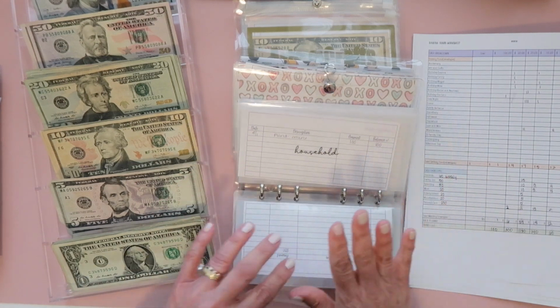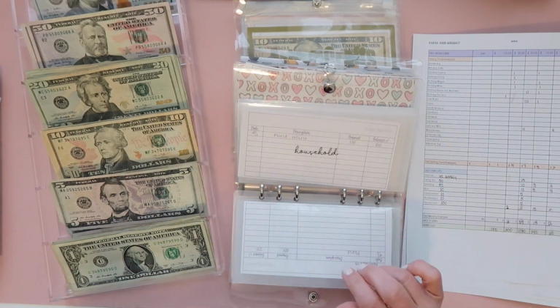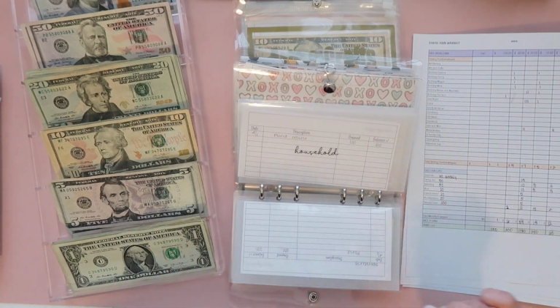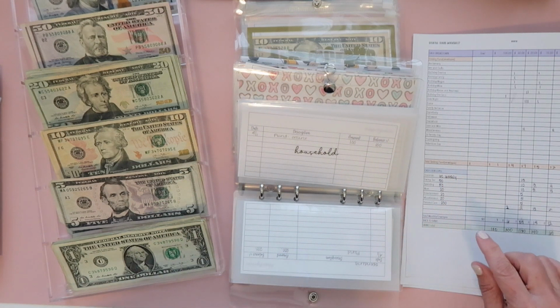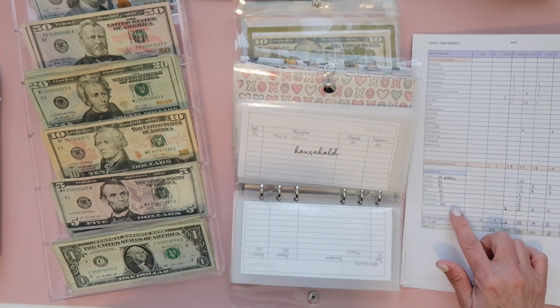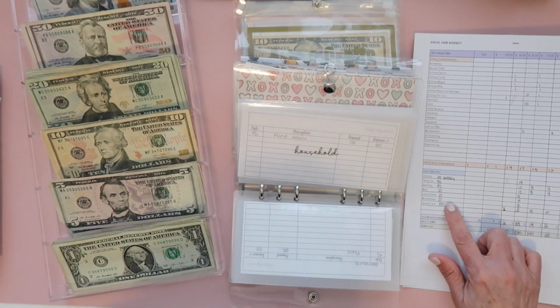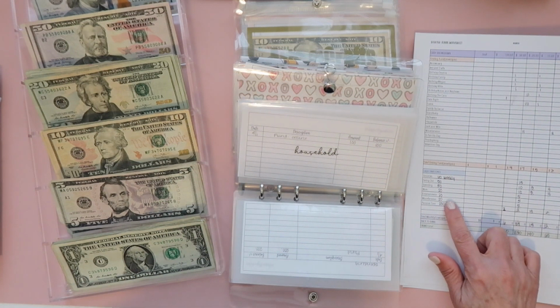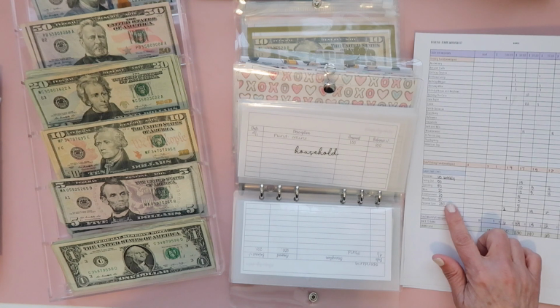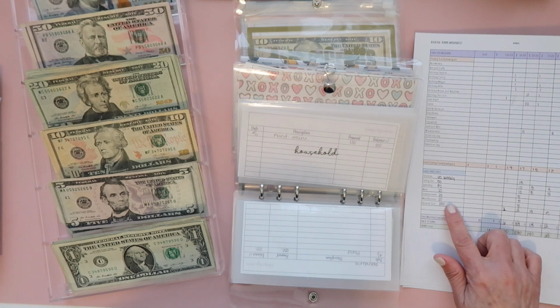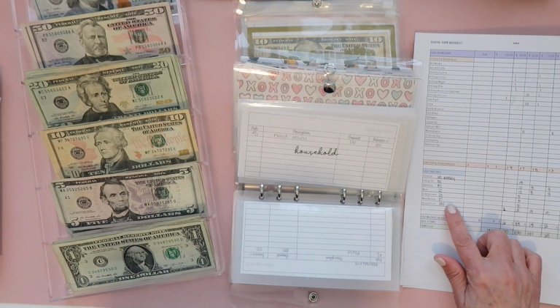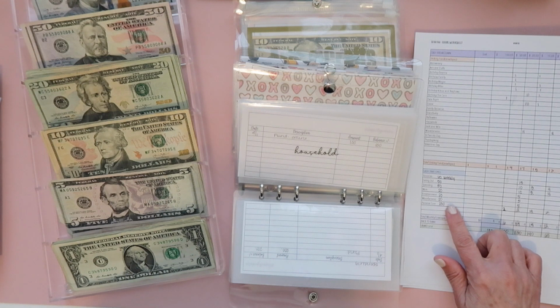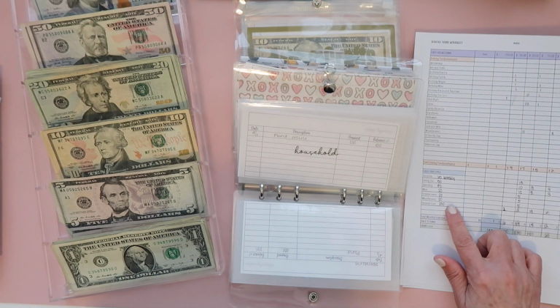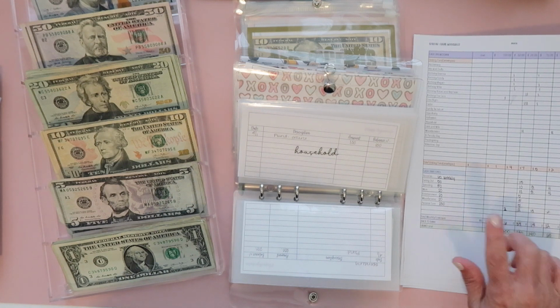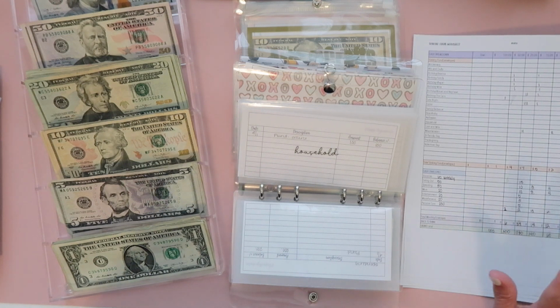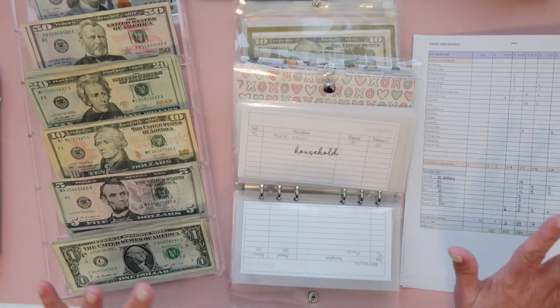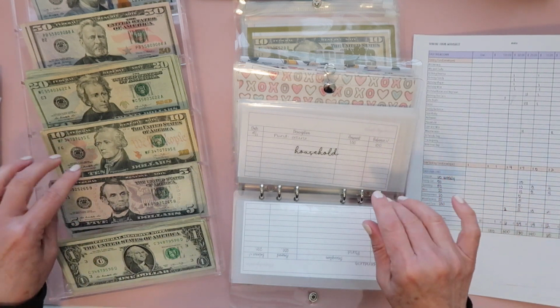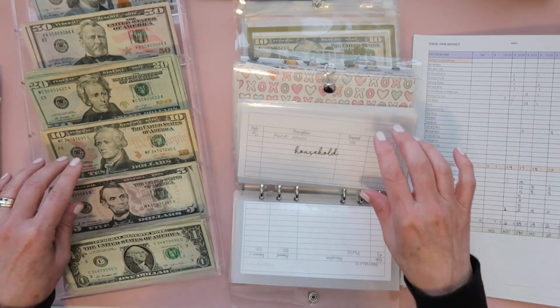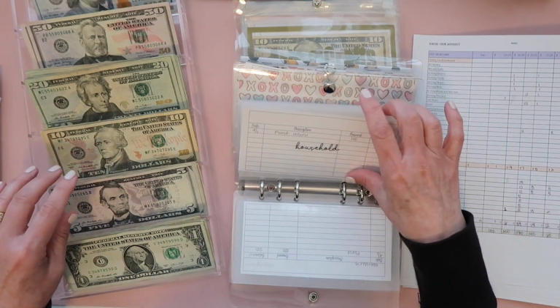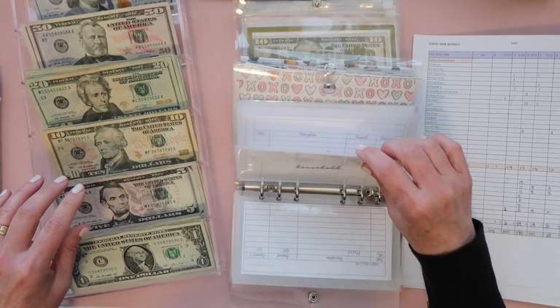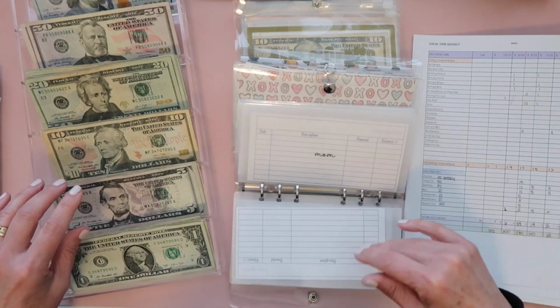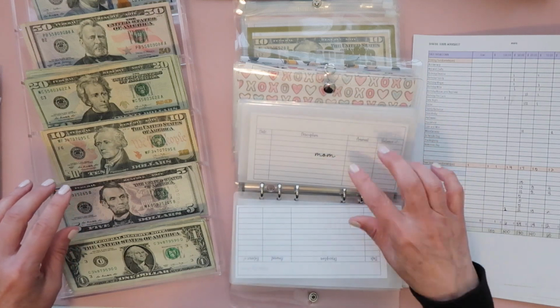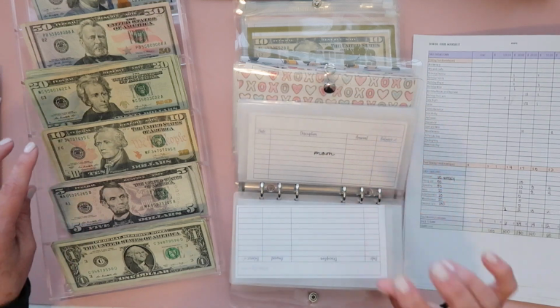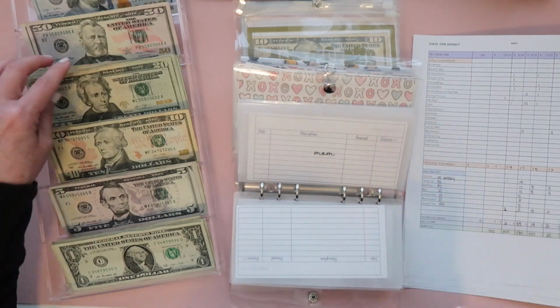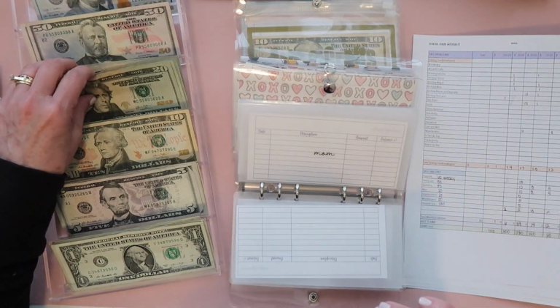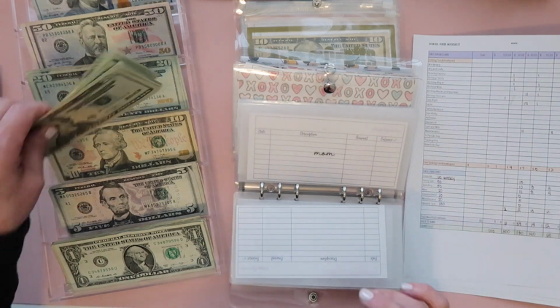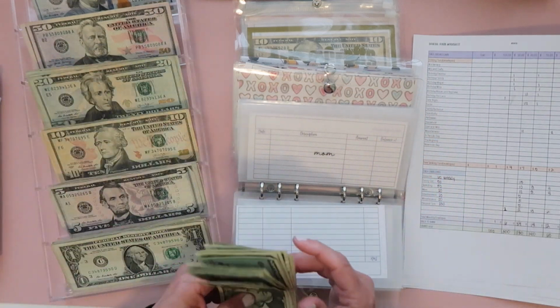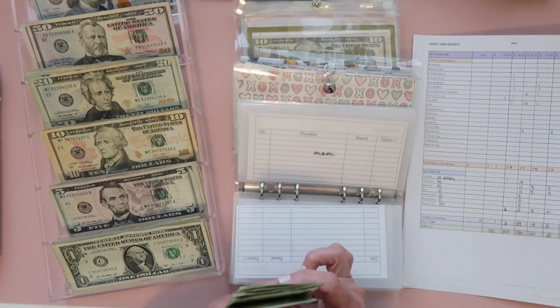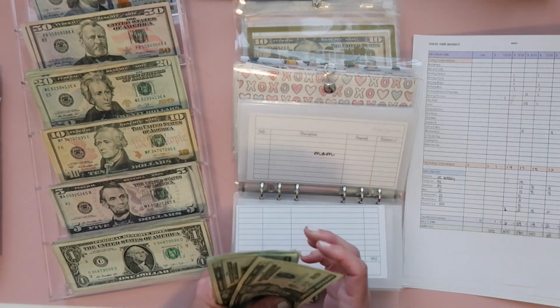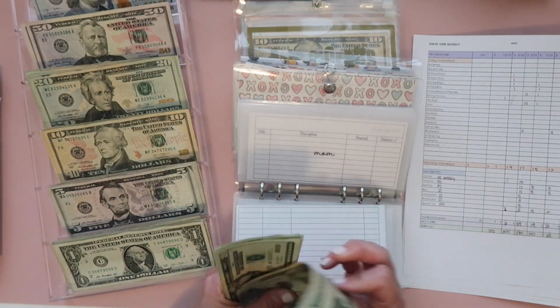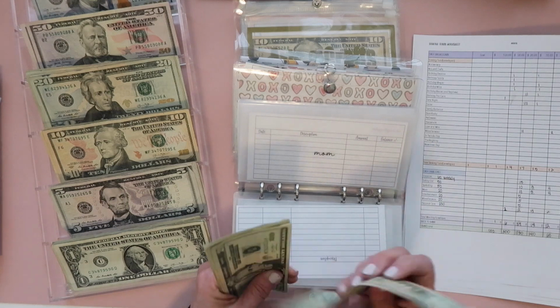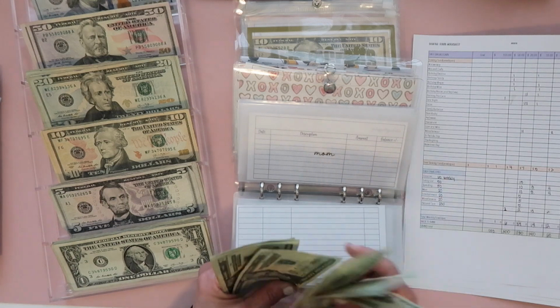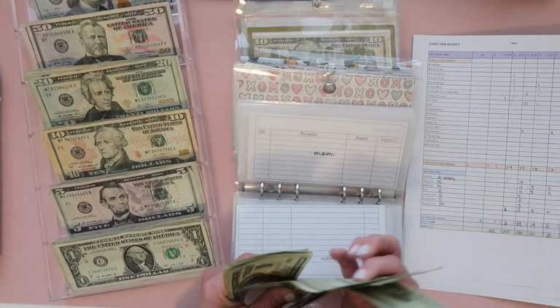For household, I moved that to an online account so we'll skip that one for right now. My mom is going to get a hundred — that's all twenties.